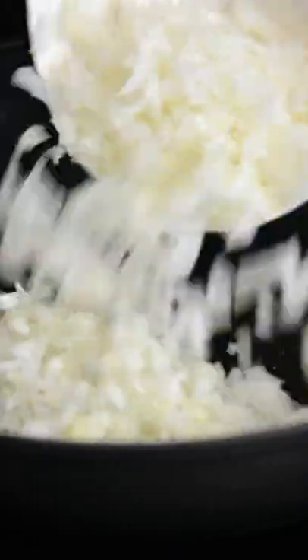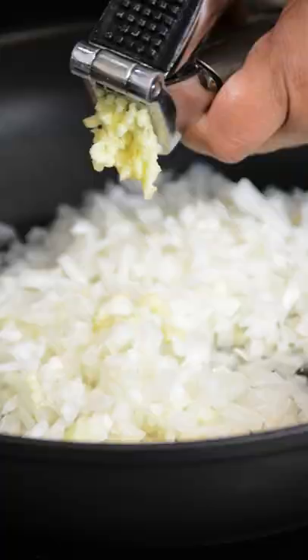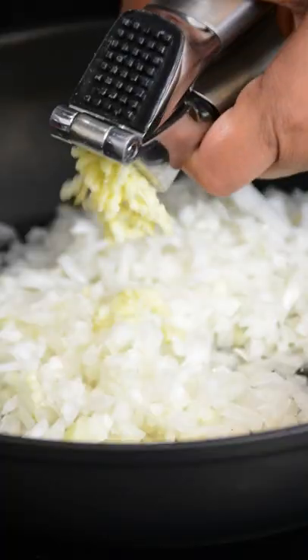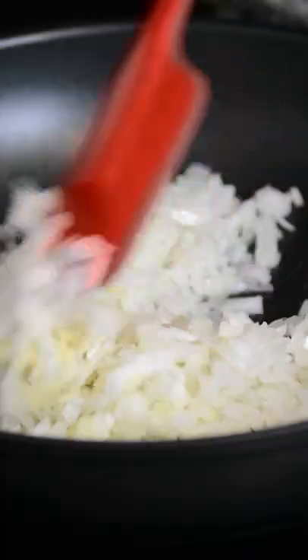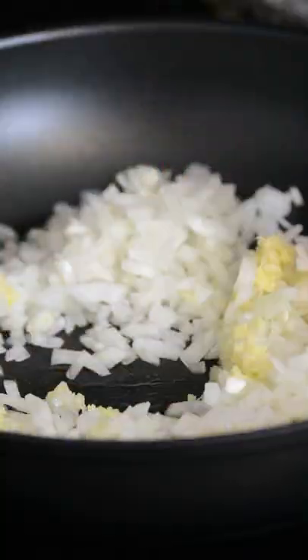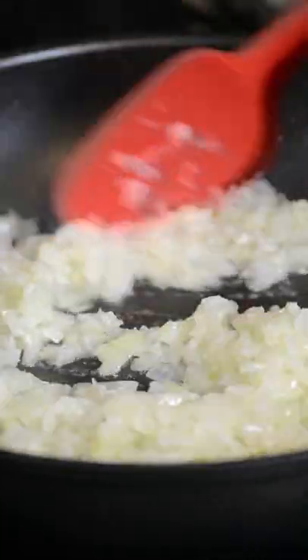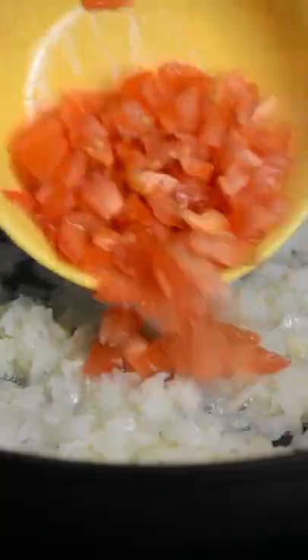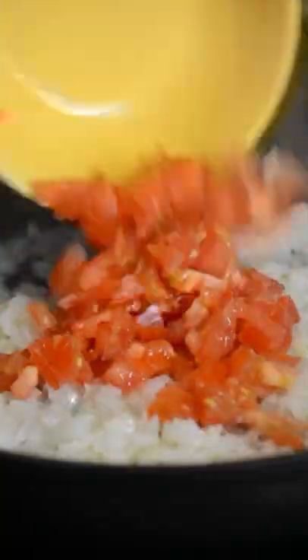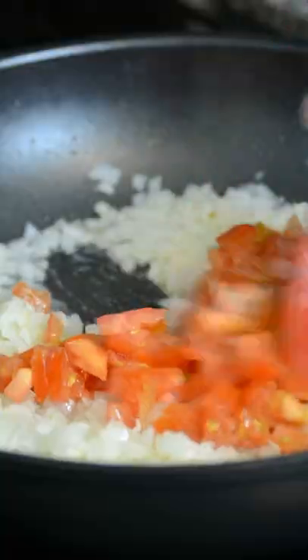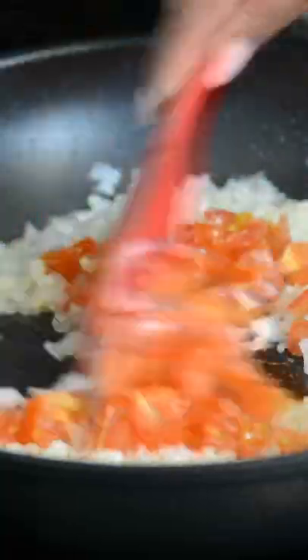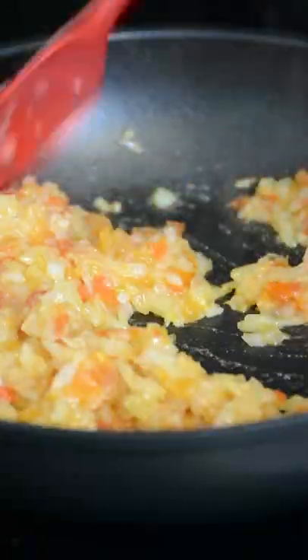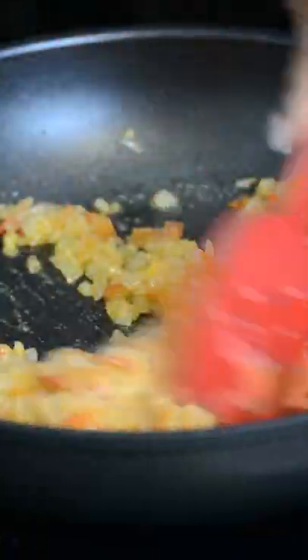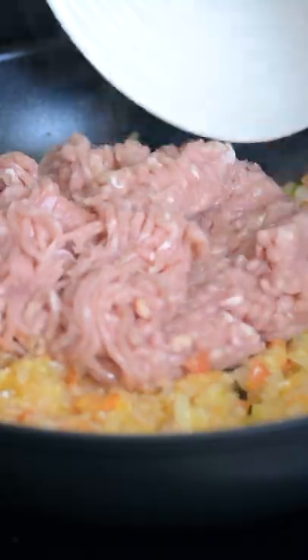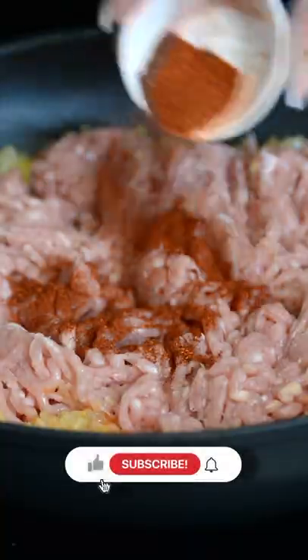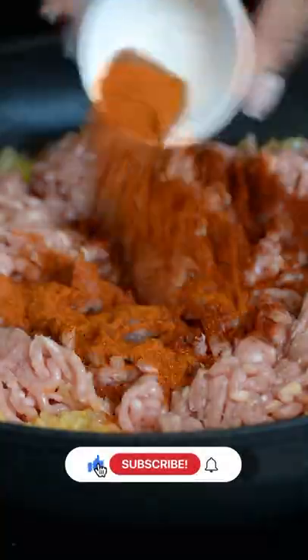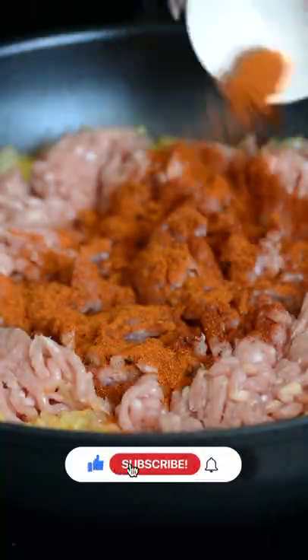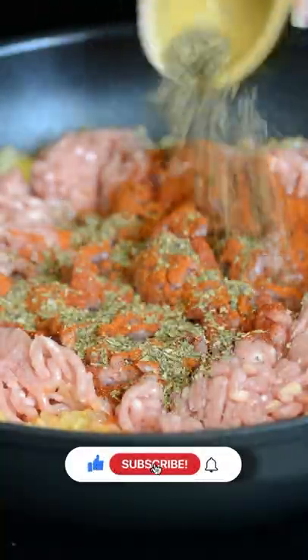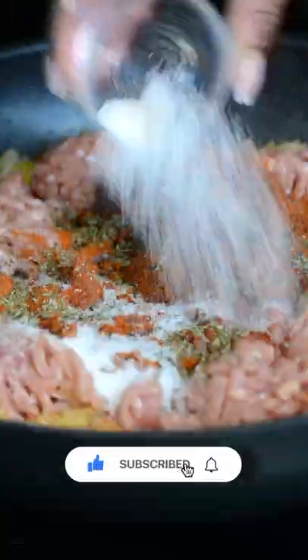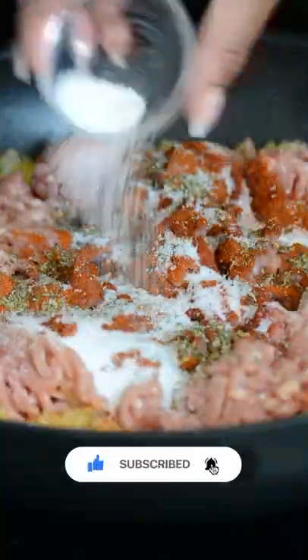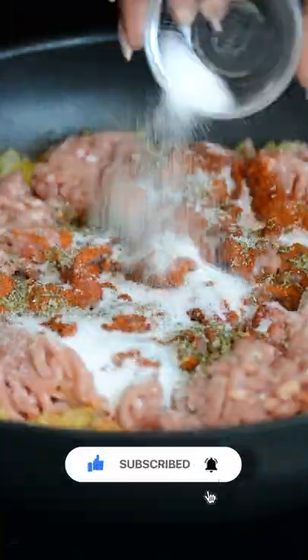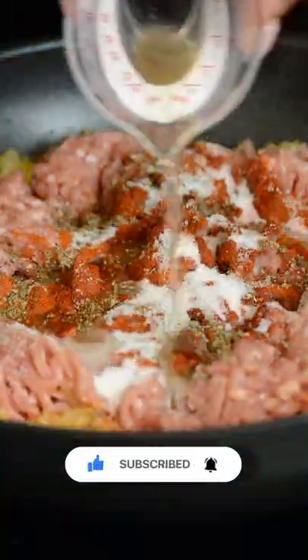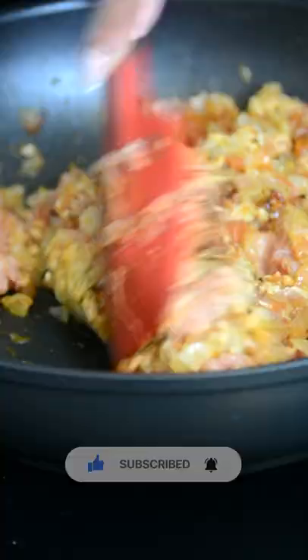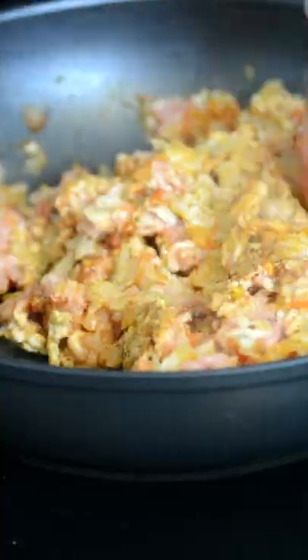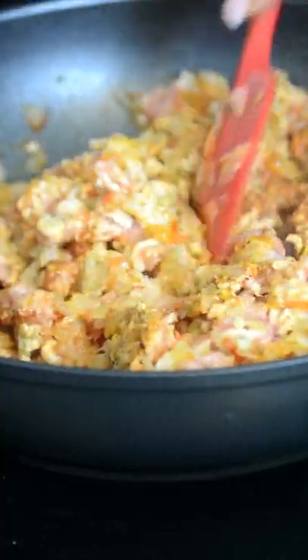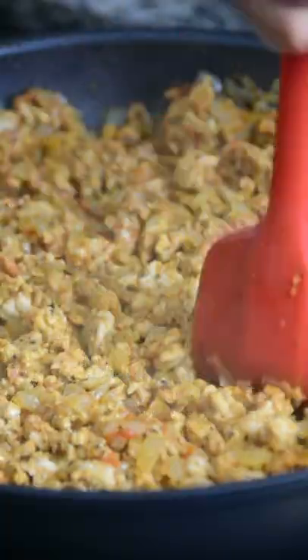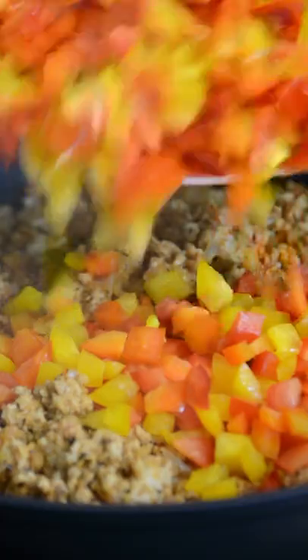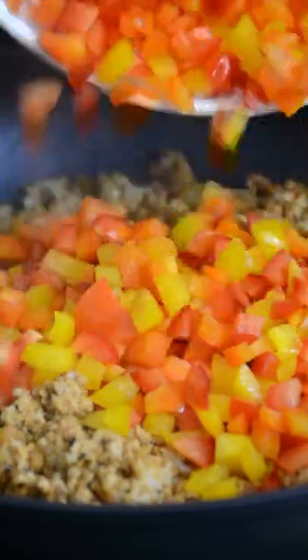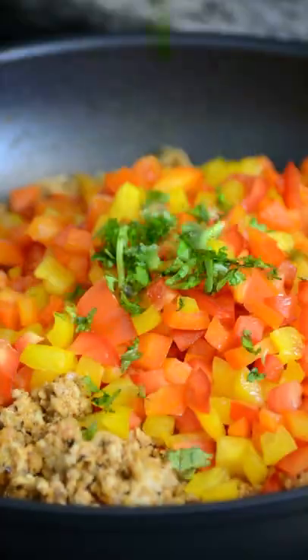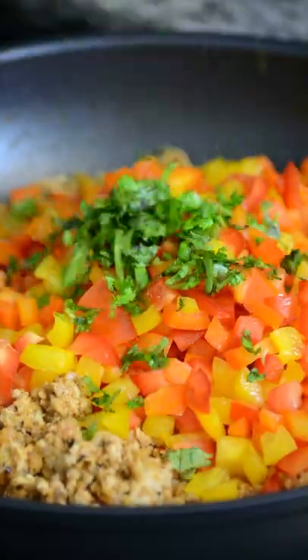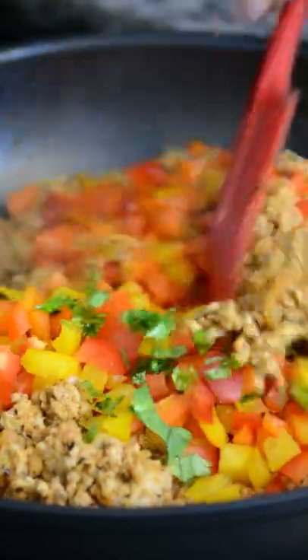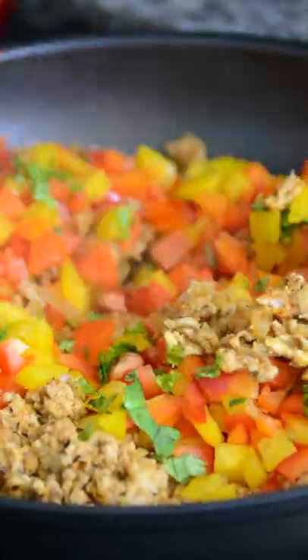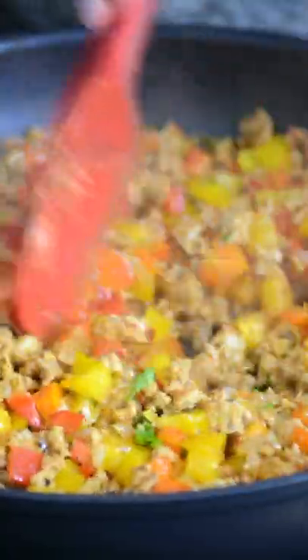Start the filling with onions and garlic, add the tomatoes and sauté, toss in the ground chicken. Let's spice it up to create a flavour packed filling. Mix and break down the ground chicken, add the diced peppers, fresh parsley and give it a final mix.